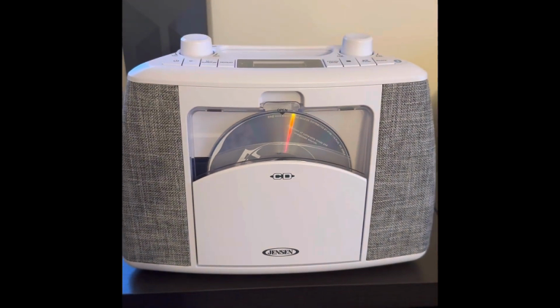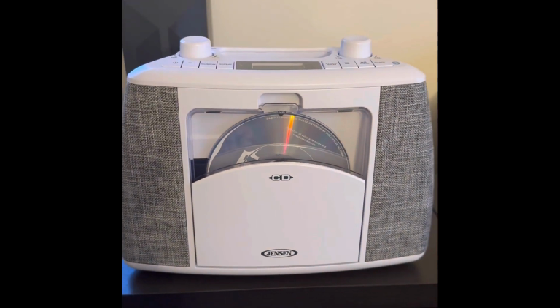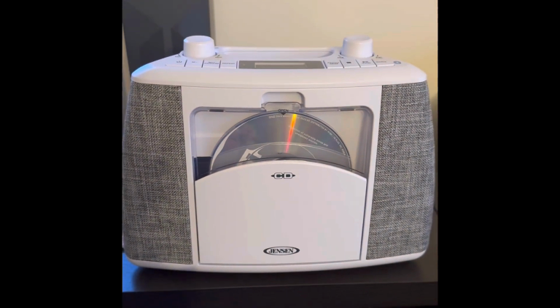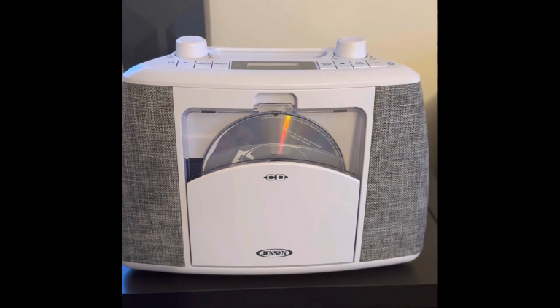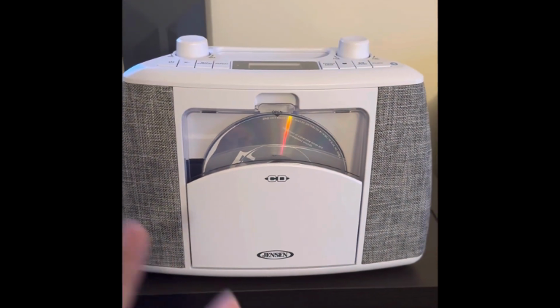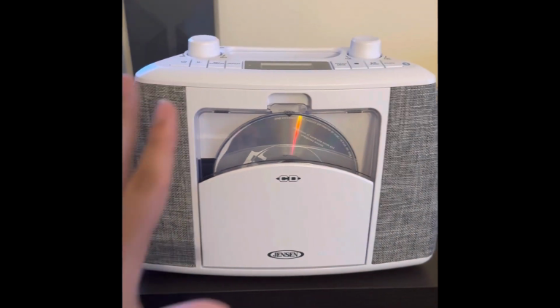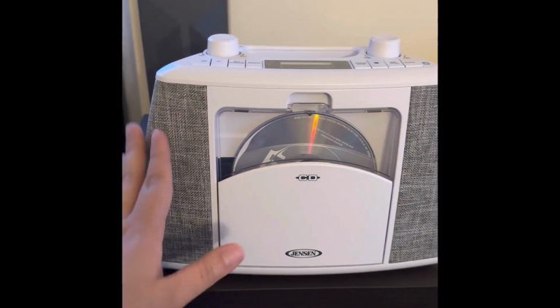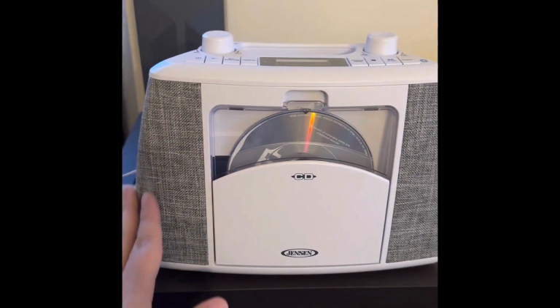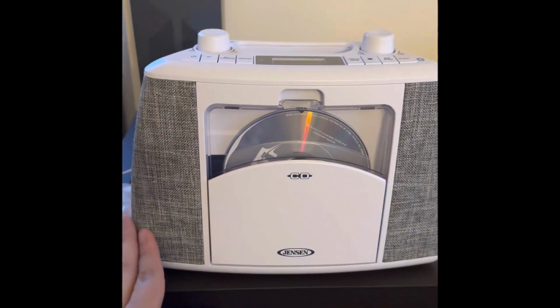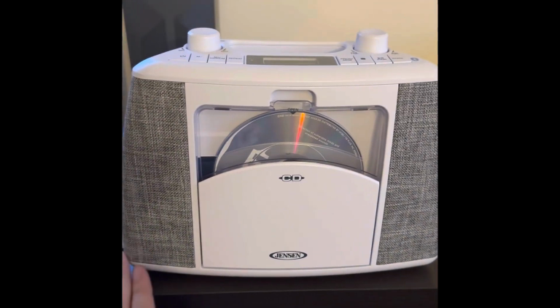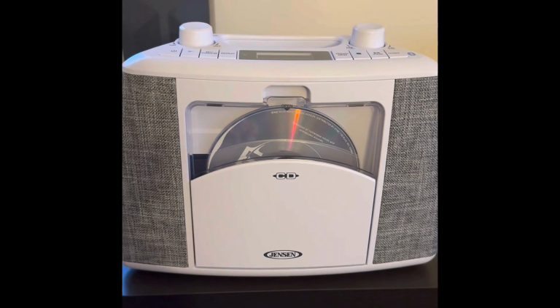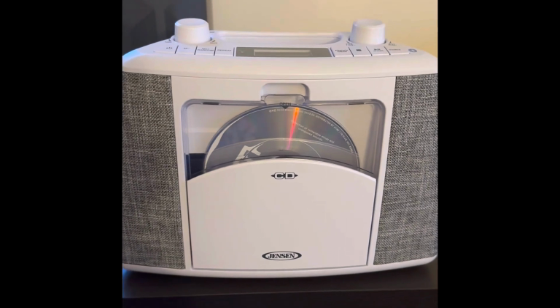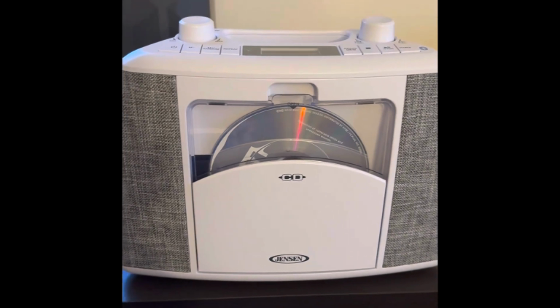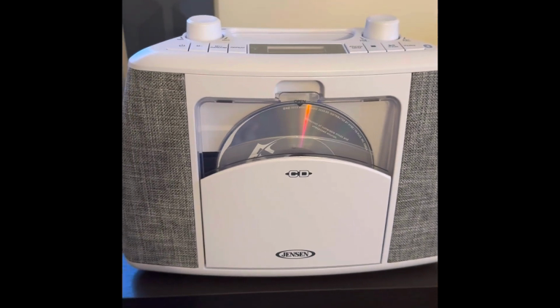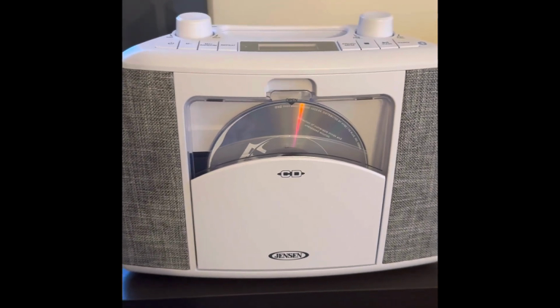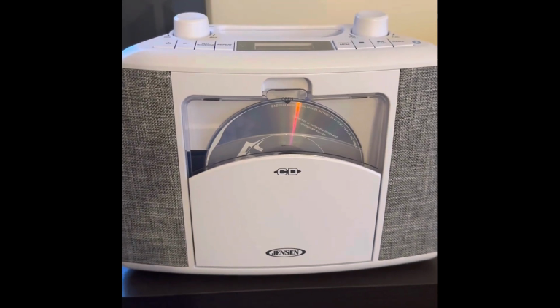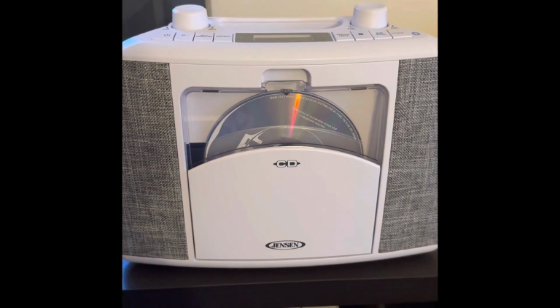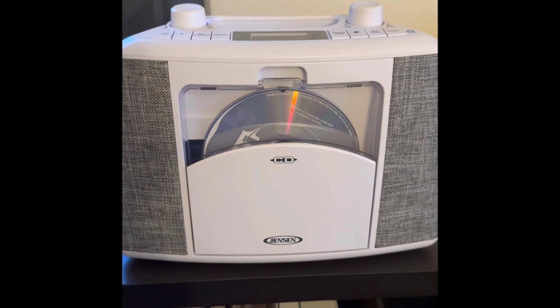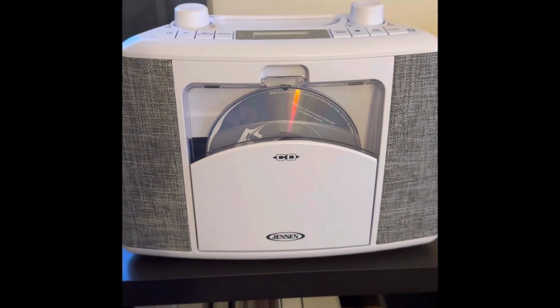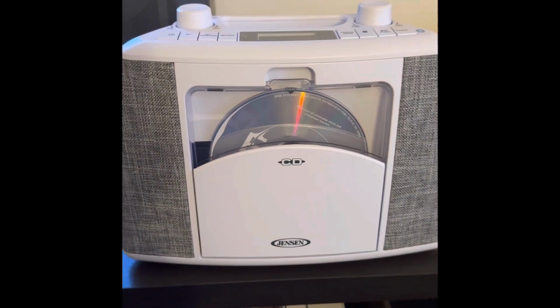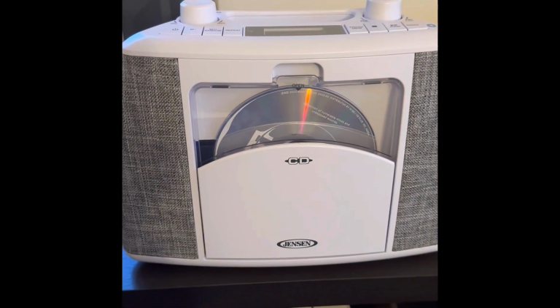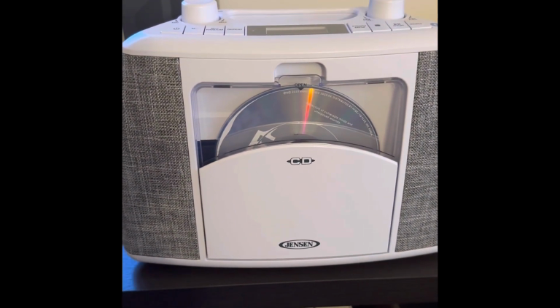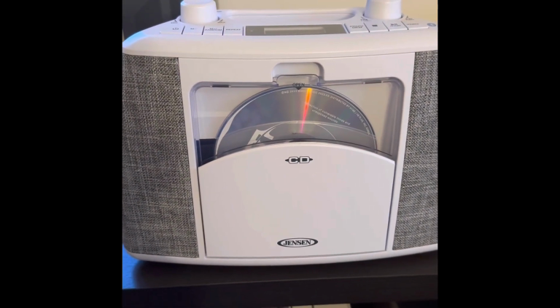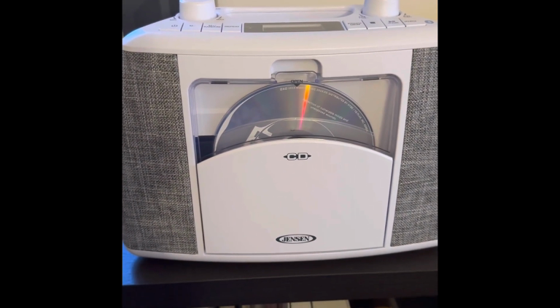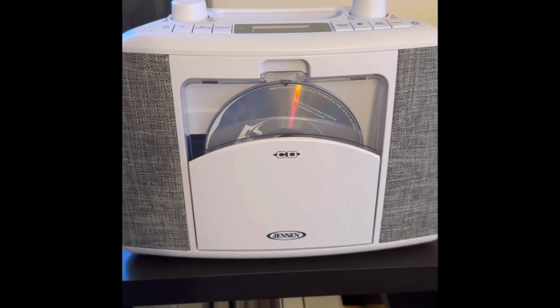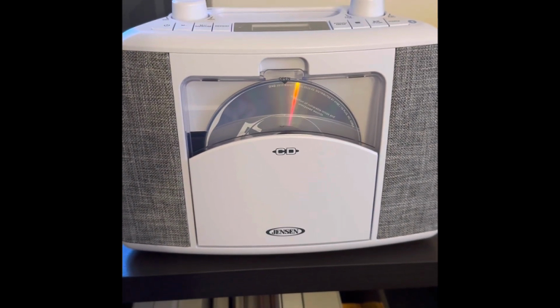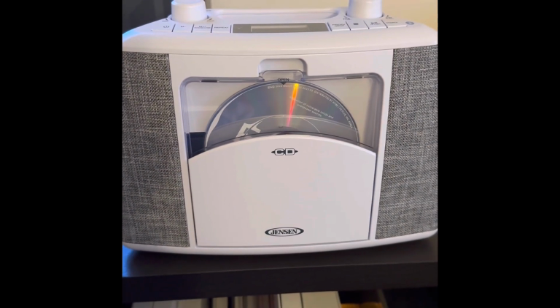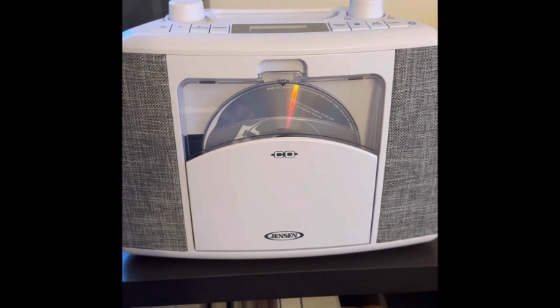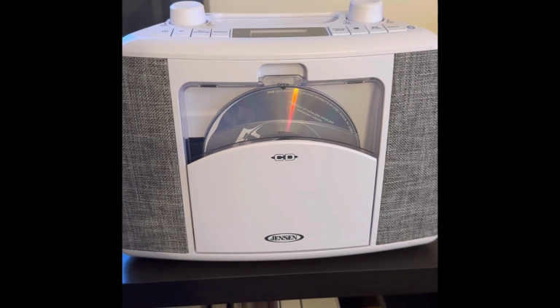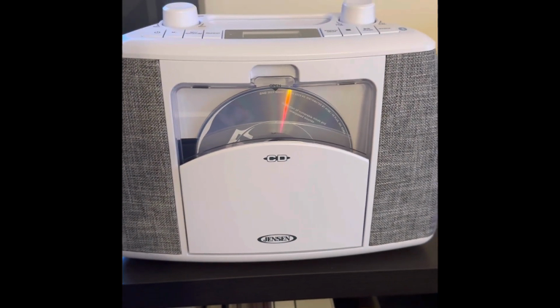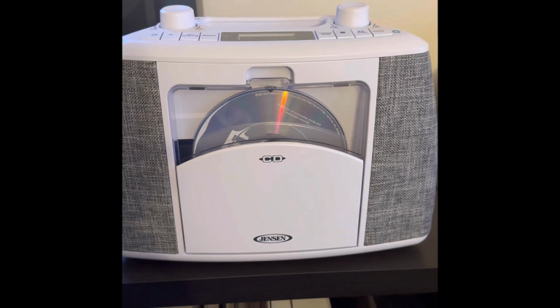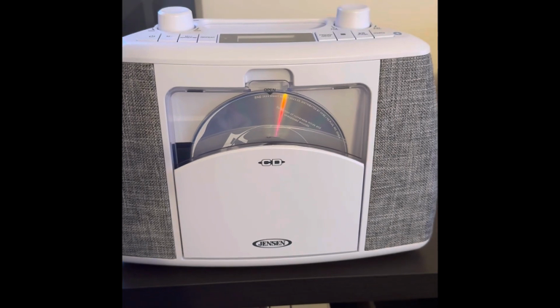I like the color, I like the look of it. It is a CD player. It has Bluetooth capabilities and it does the radio too. I really like it.